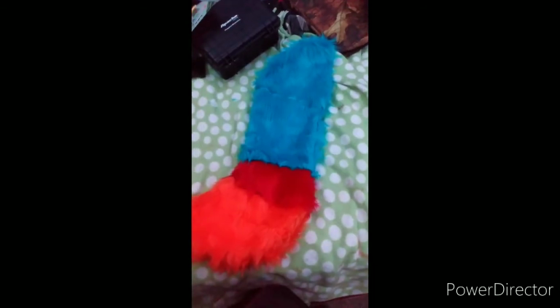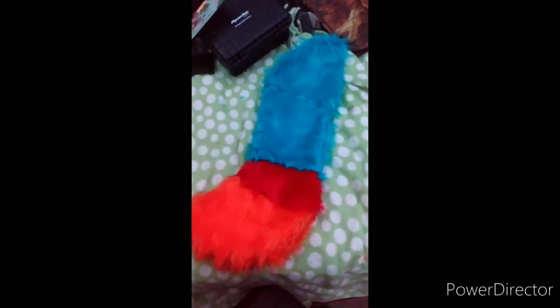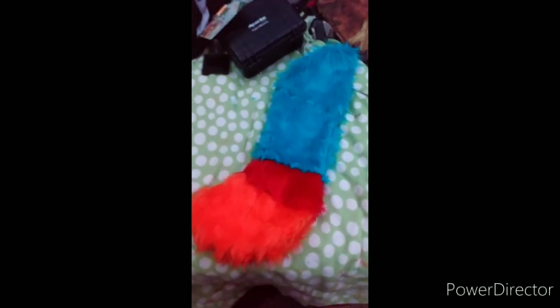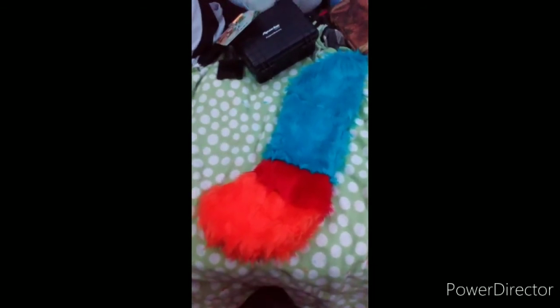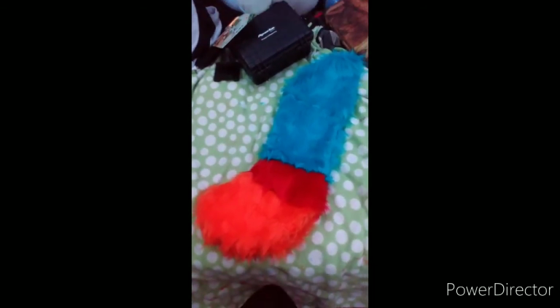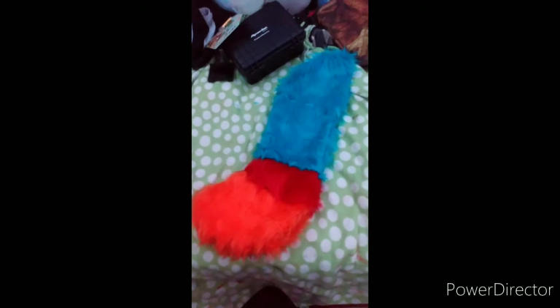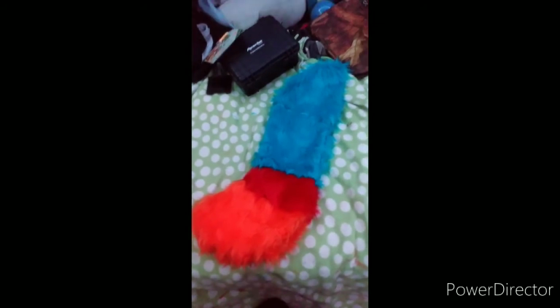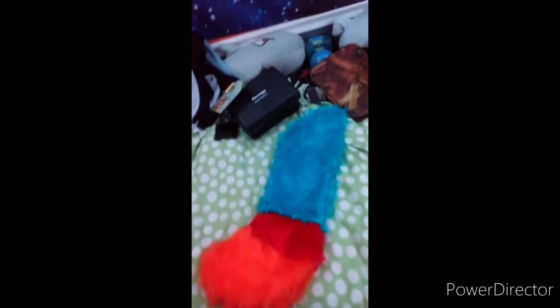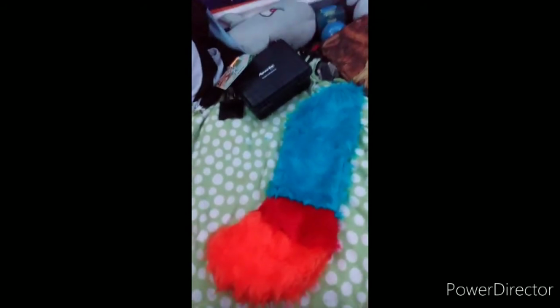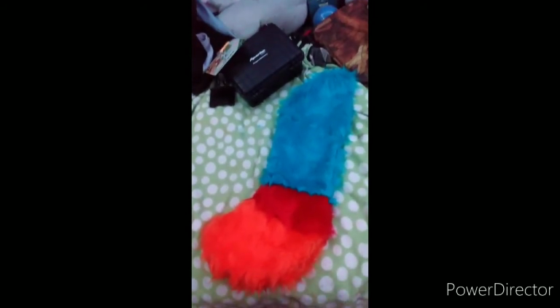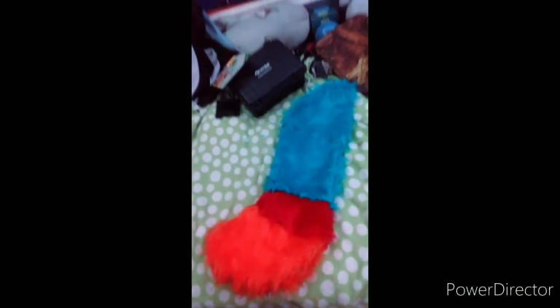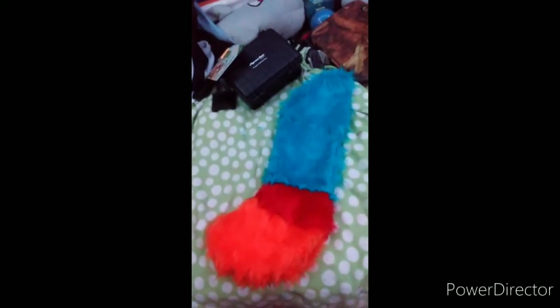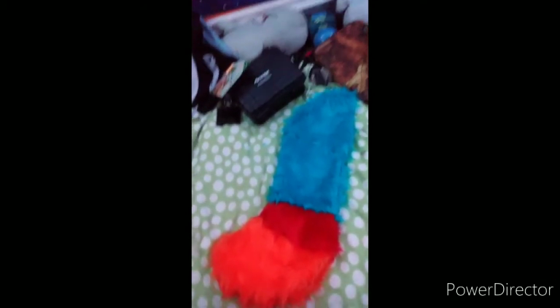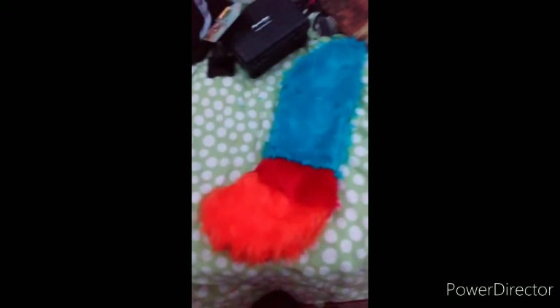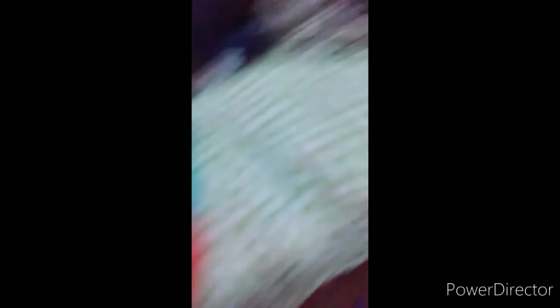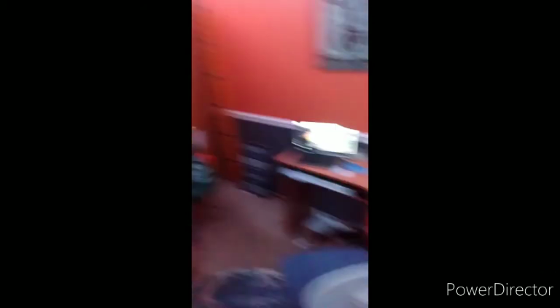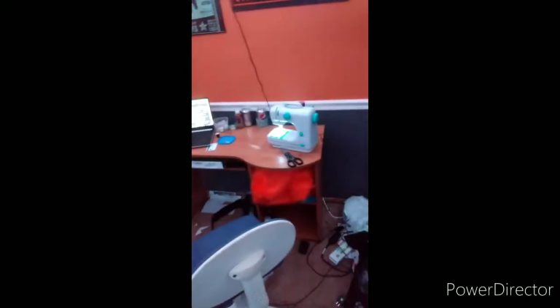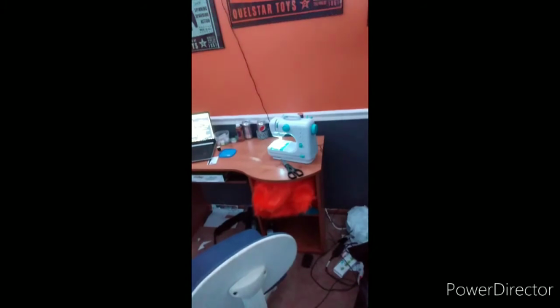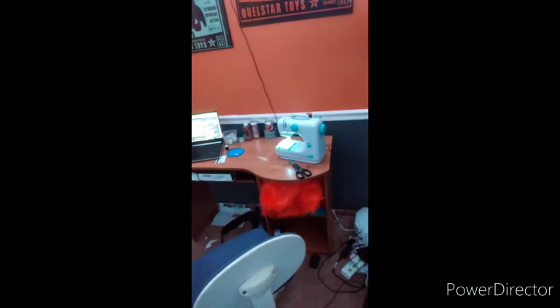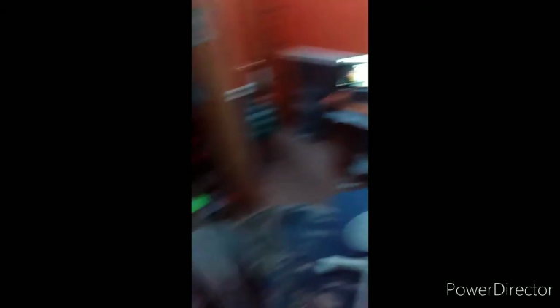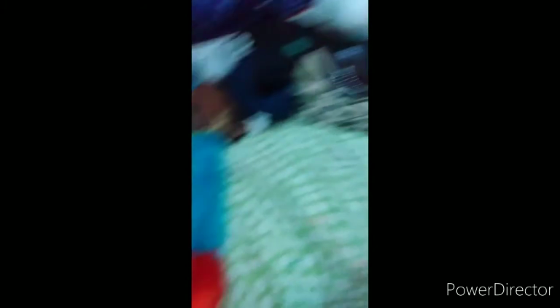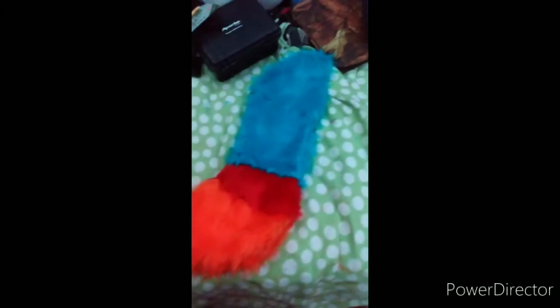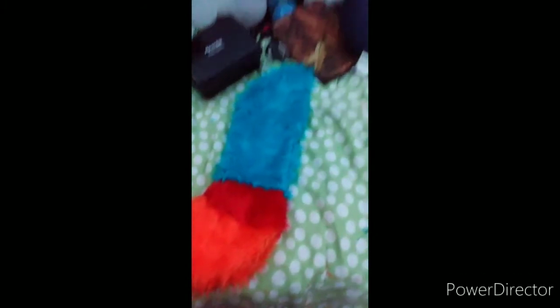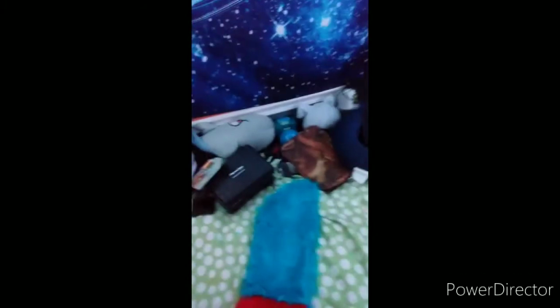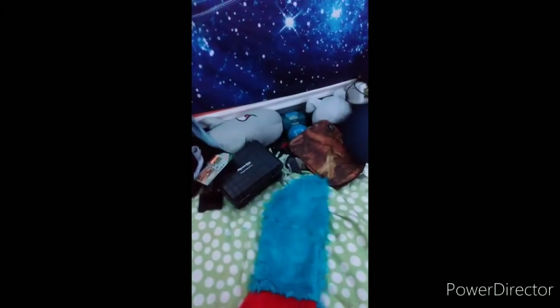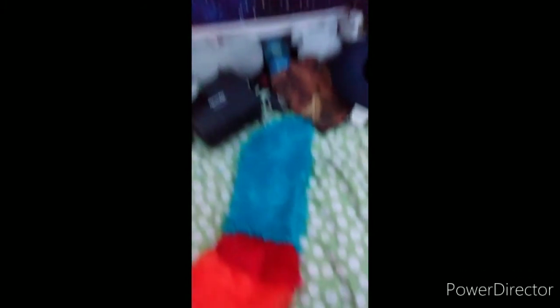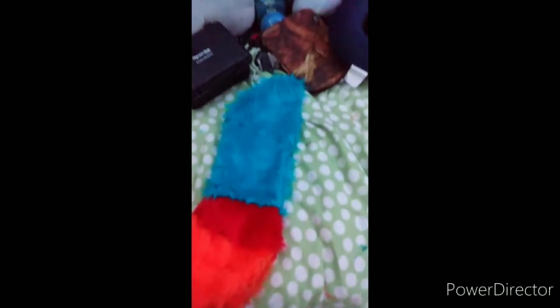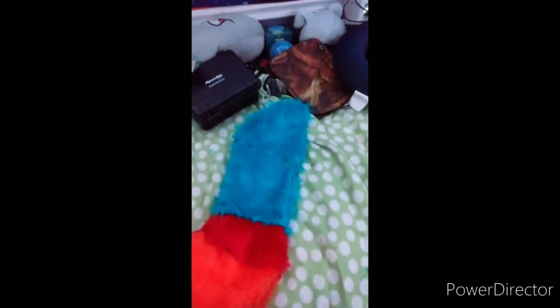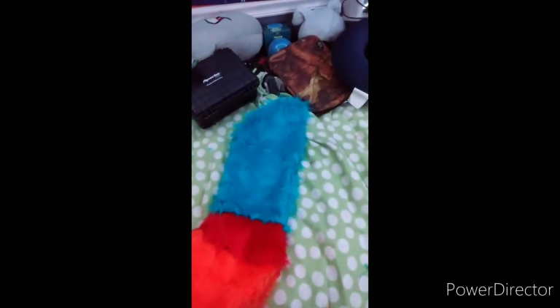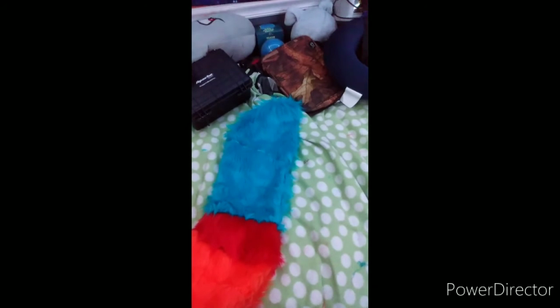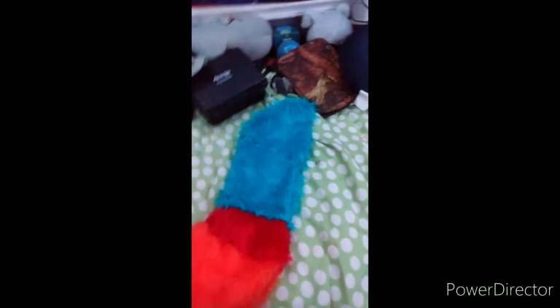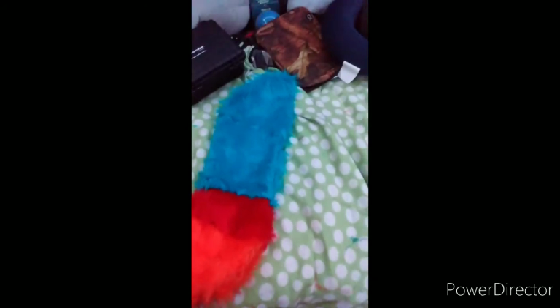I forgot to record the last part, but I just sewed all the pieces together, then sewed those two pieces together with my sewing machine over there. I'll show you when it's stuffed.